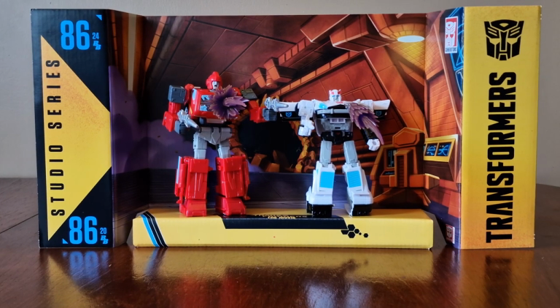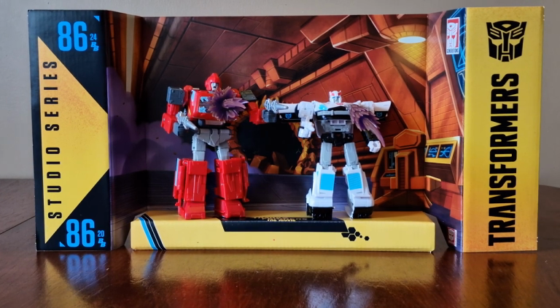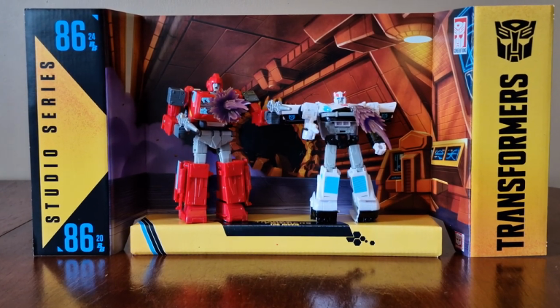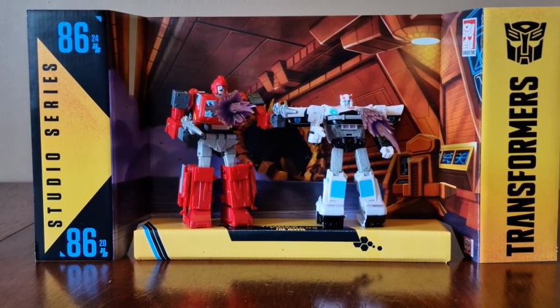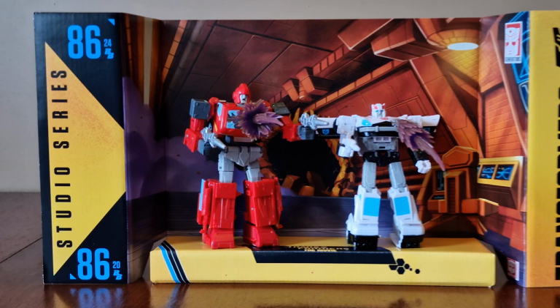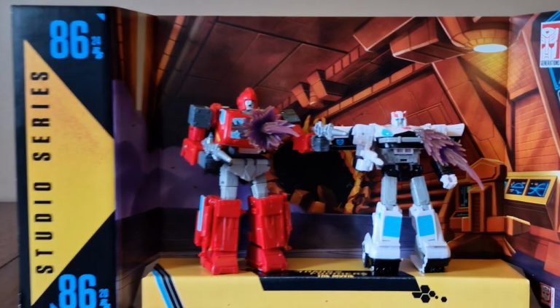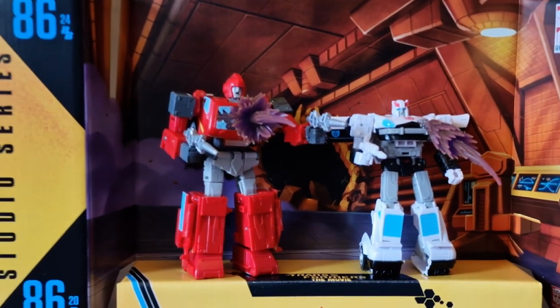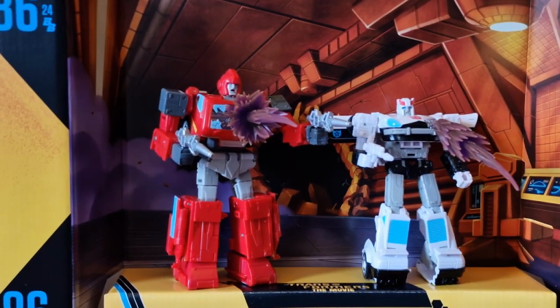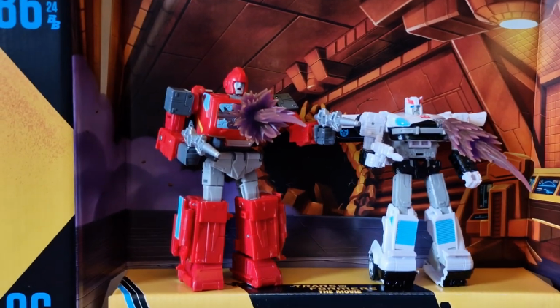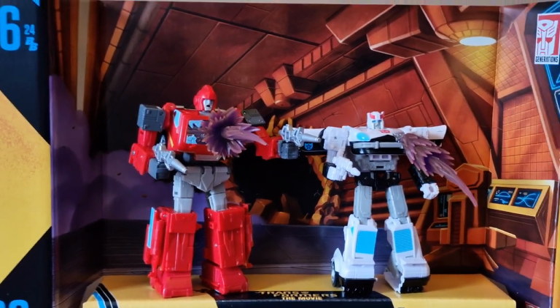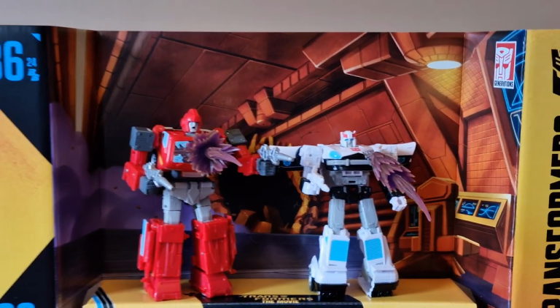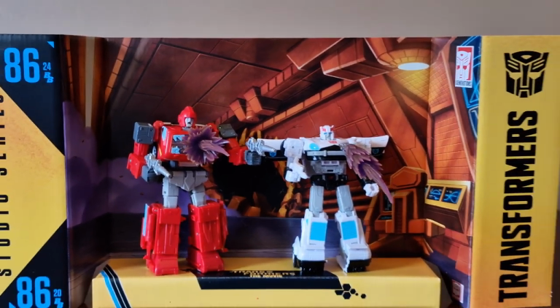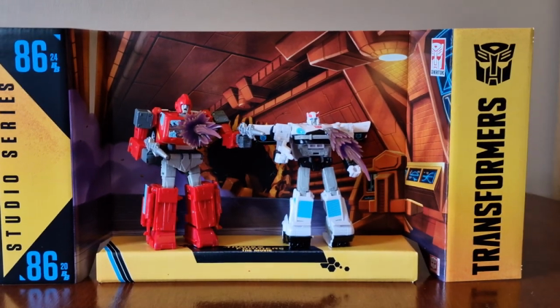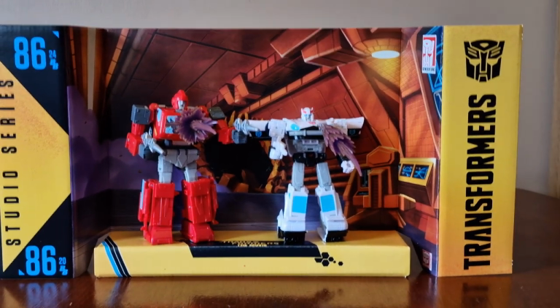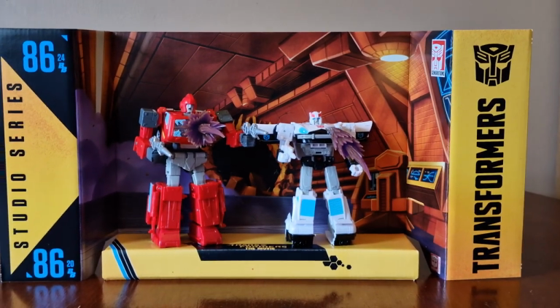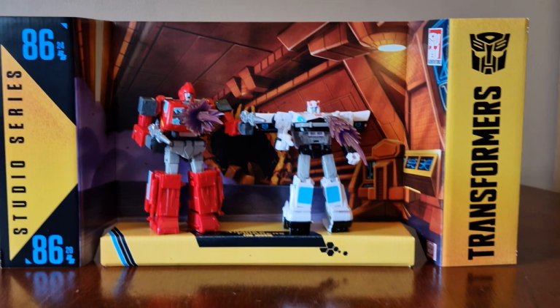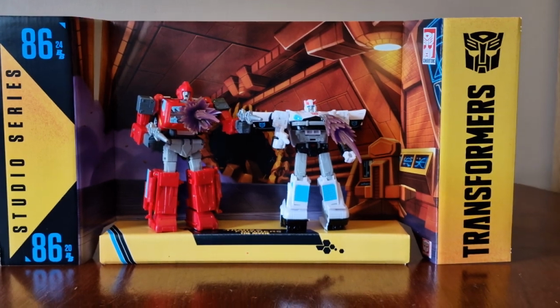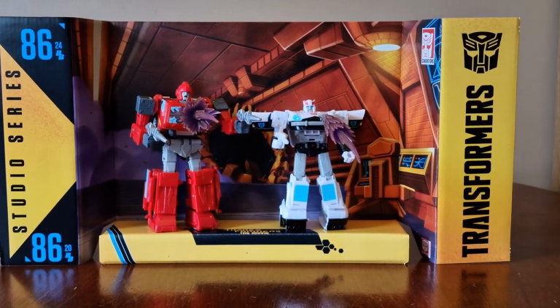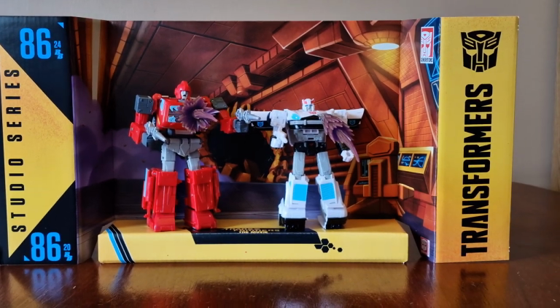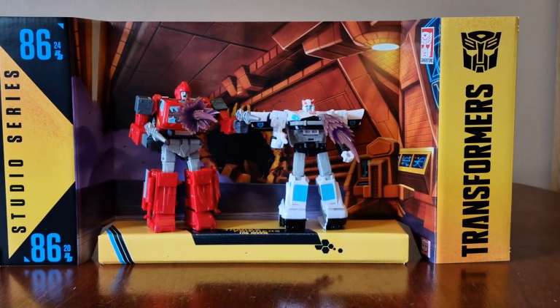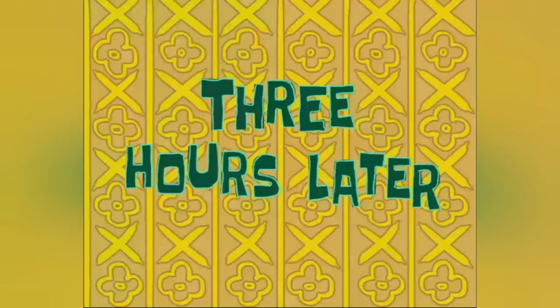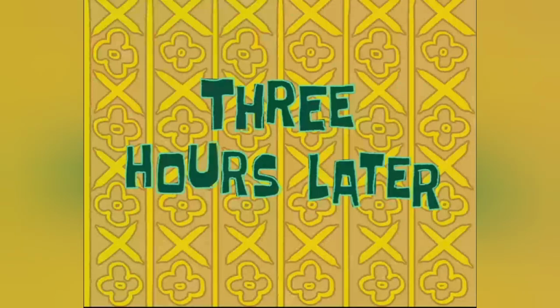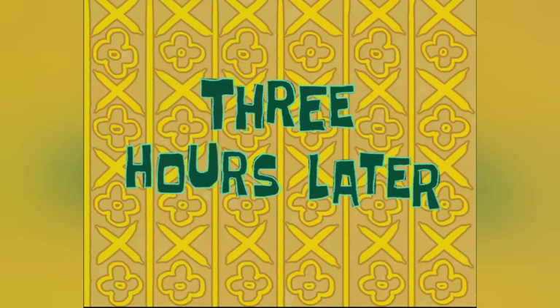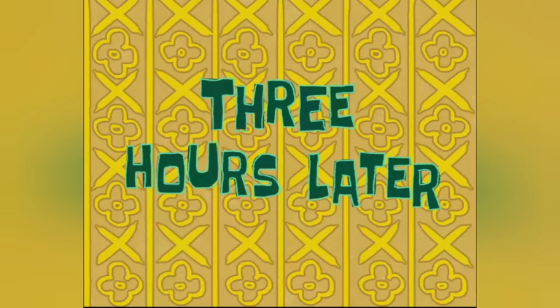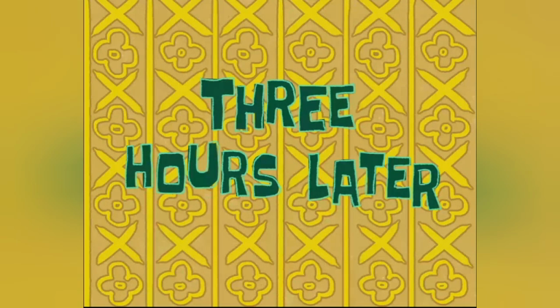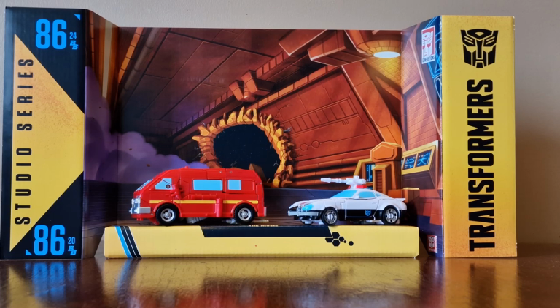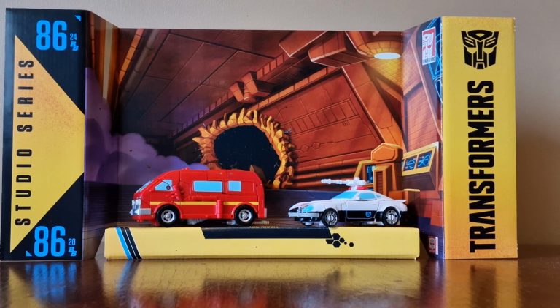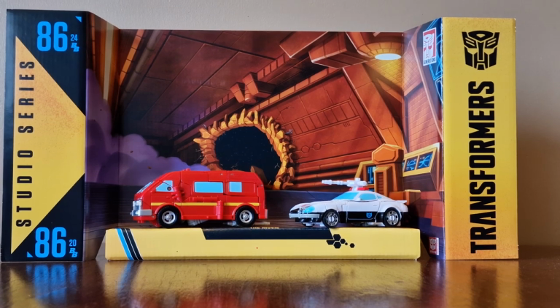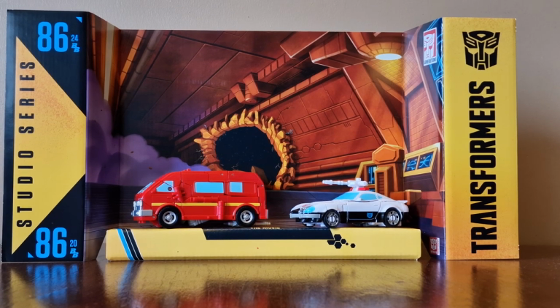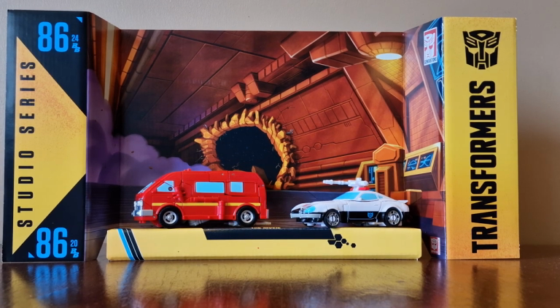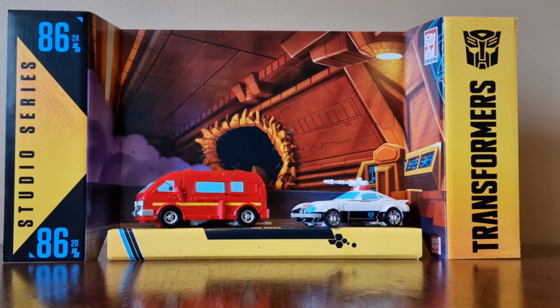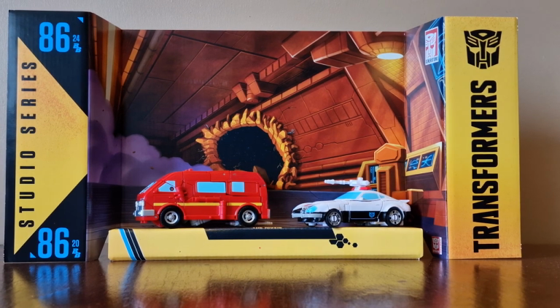Here they both are on a detailed backdrop — I think they look really cool together. Now let's transform them into their vehicle modes. Three hours later — here they both are transformed and on the detailed backdrop.